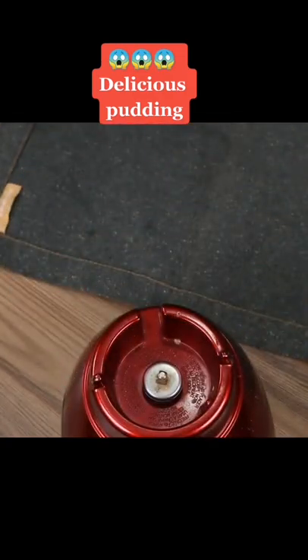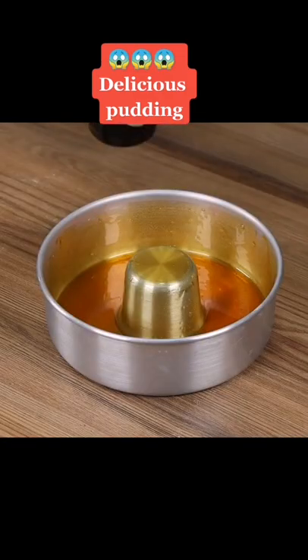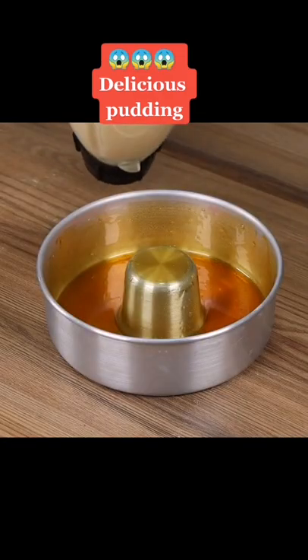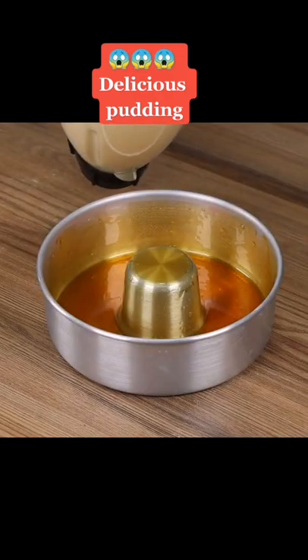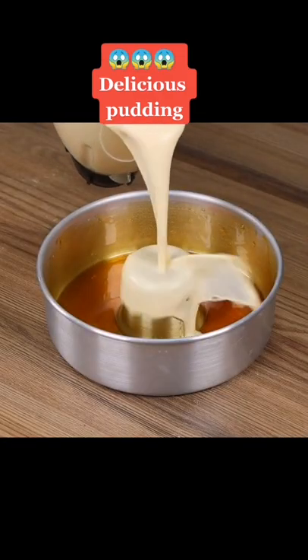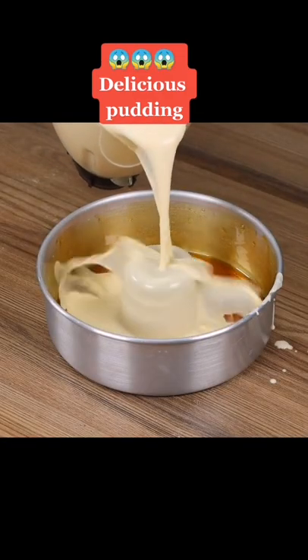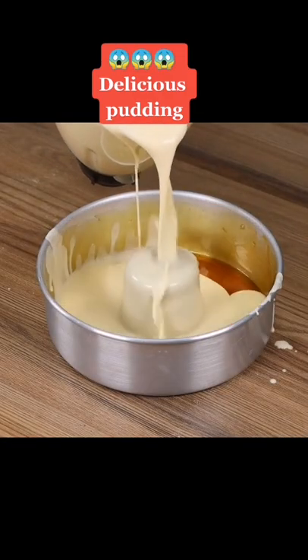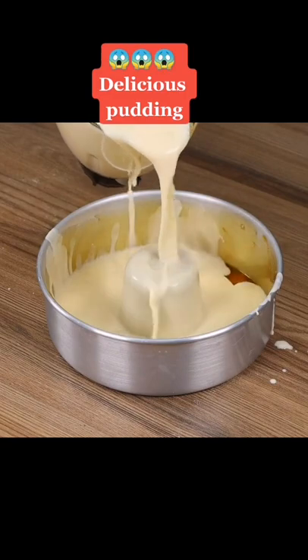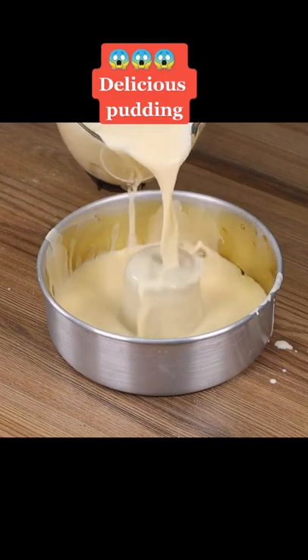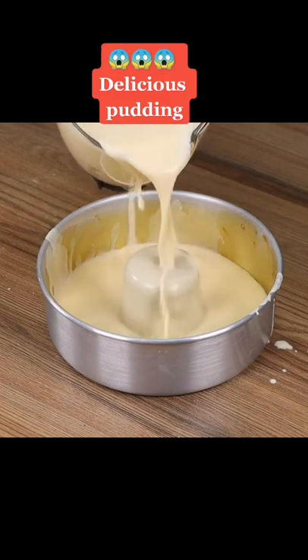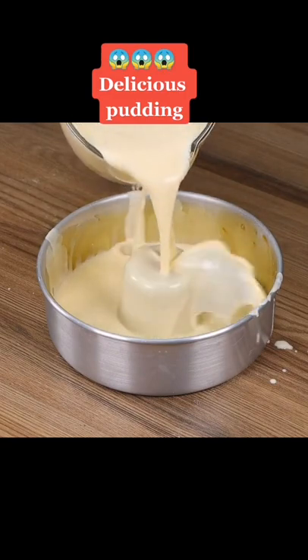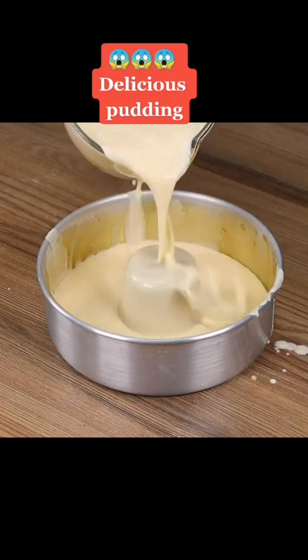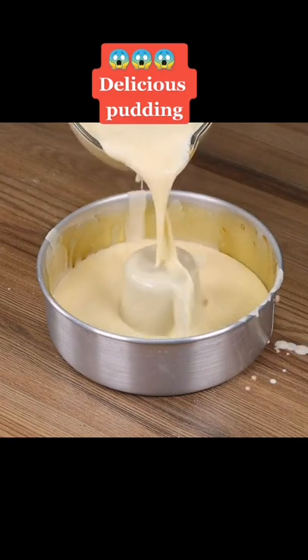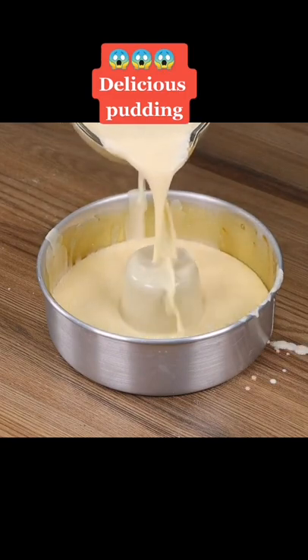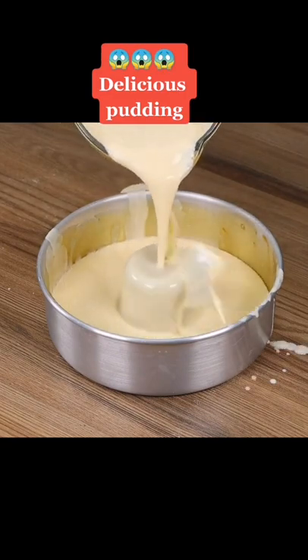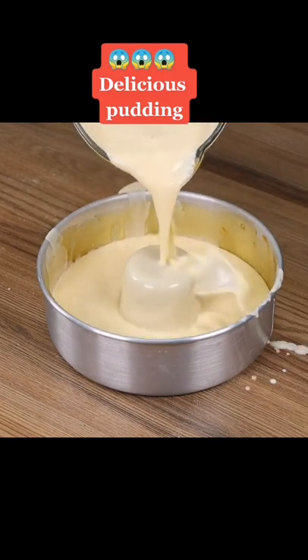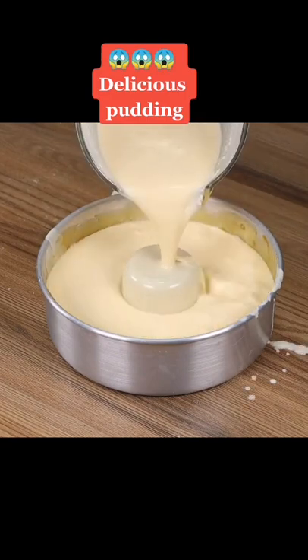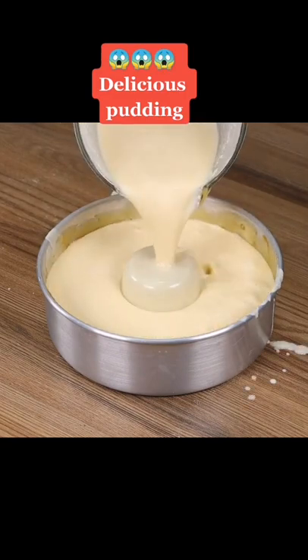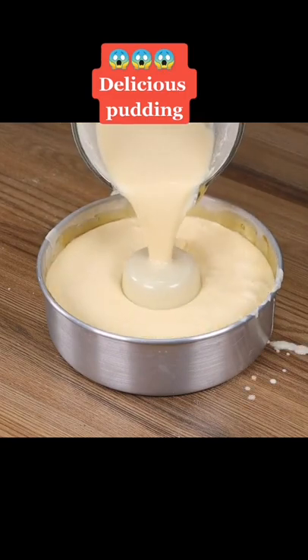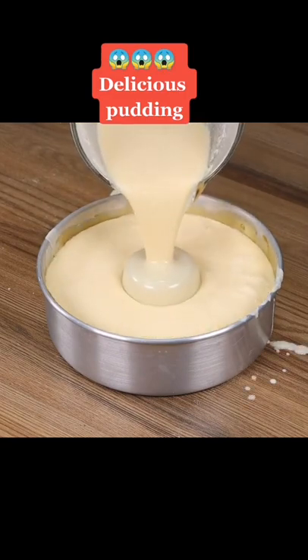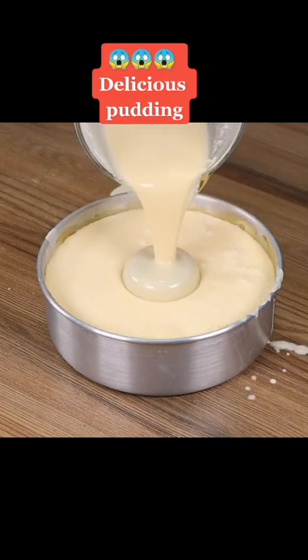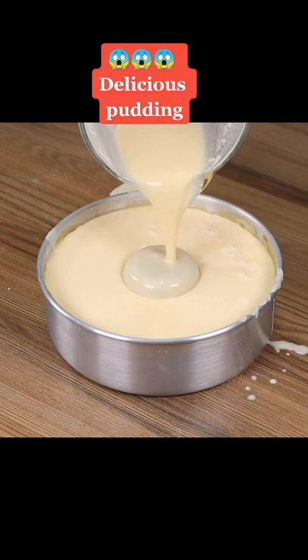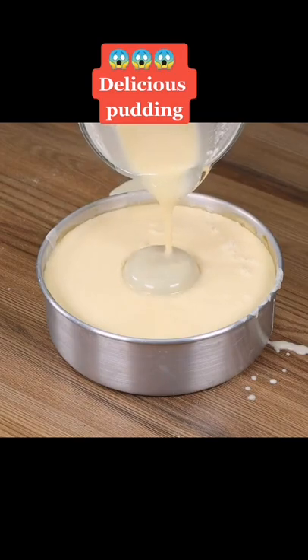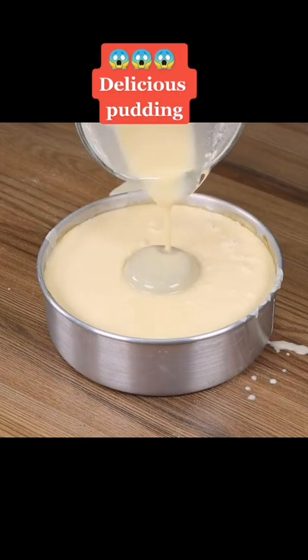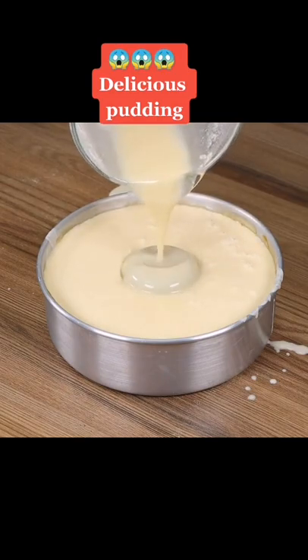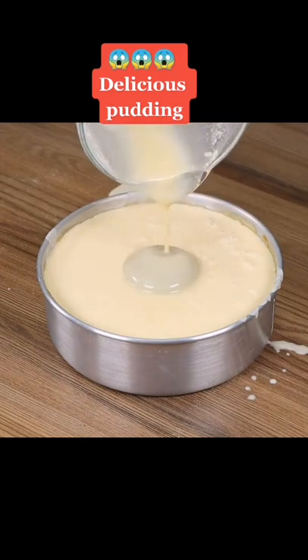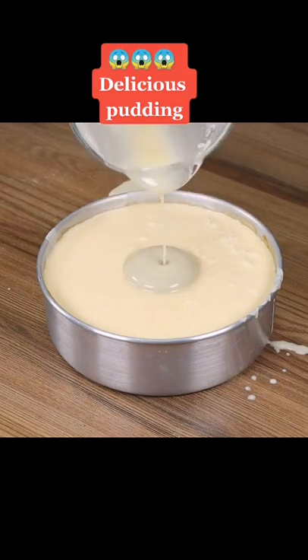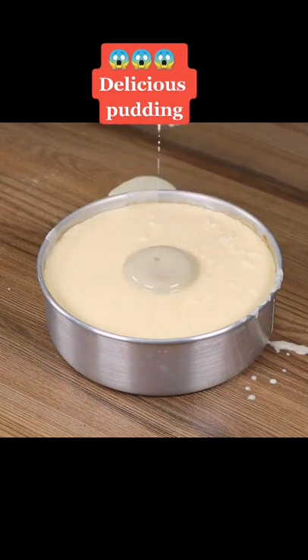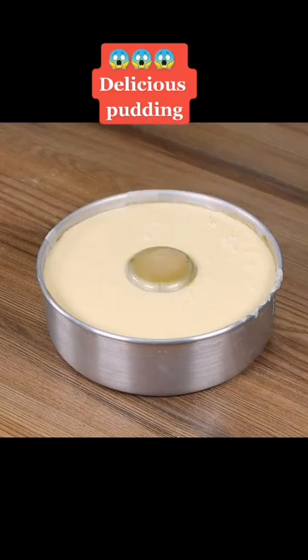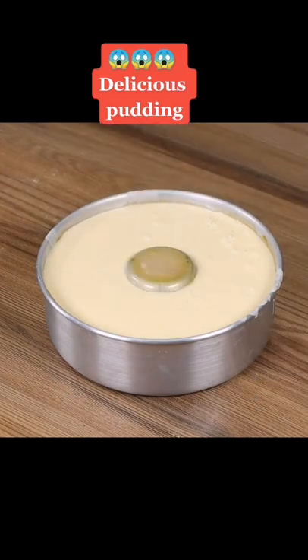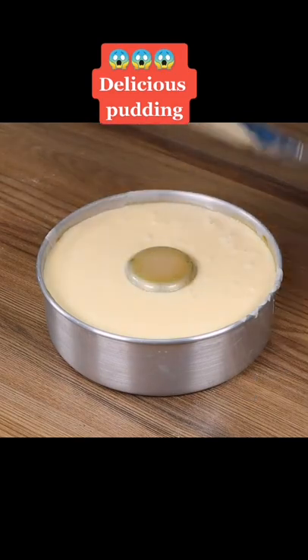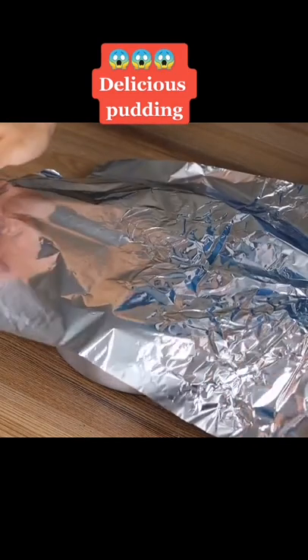Now pour the cream into the cake pan. This recipe is very easy to prepare and super tasty! Try it at home, then tell me what you think! Now cover the cake pan with aluminum foil.